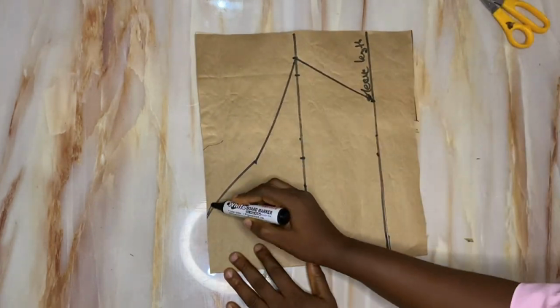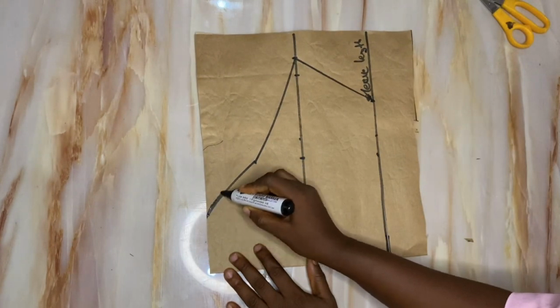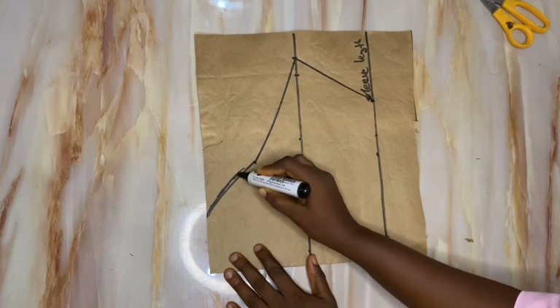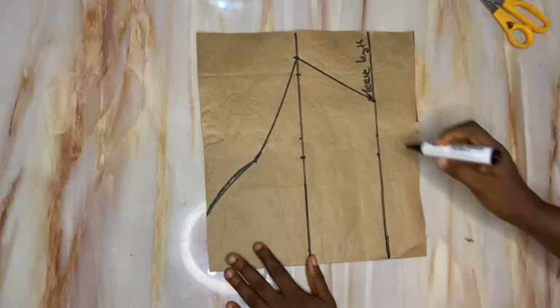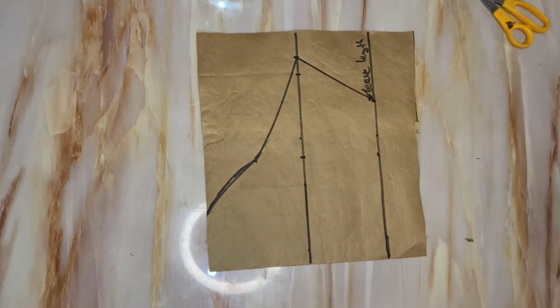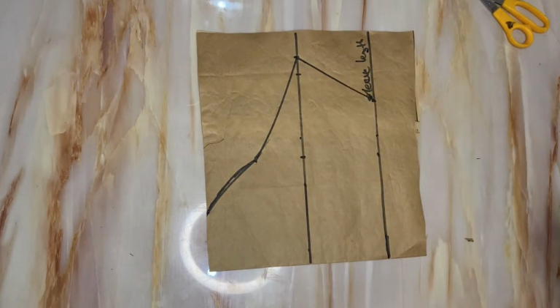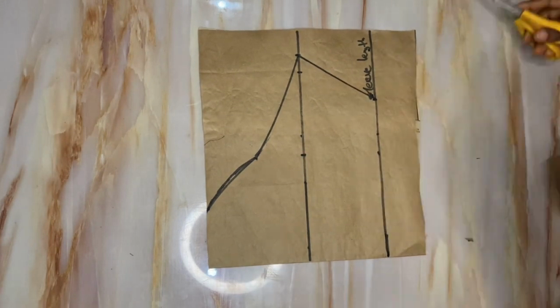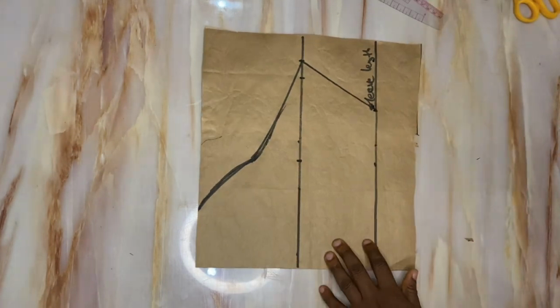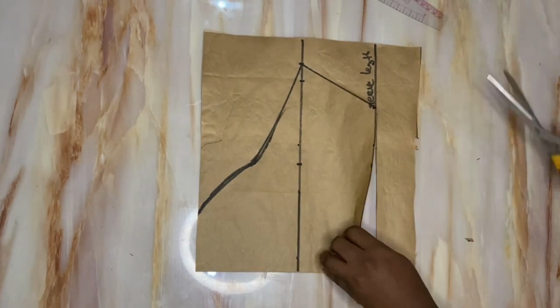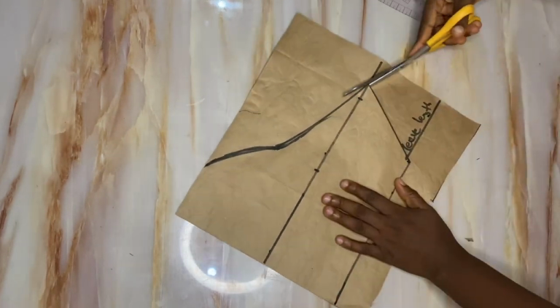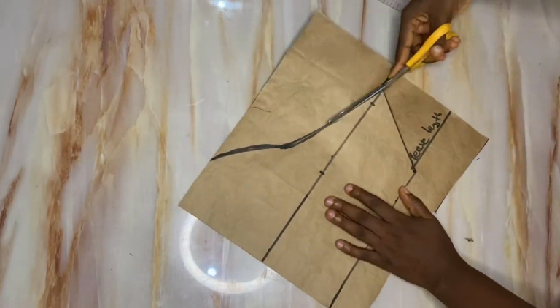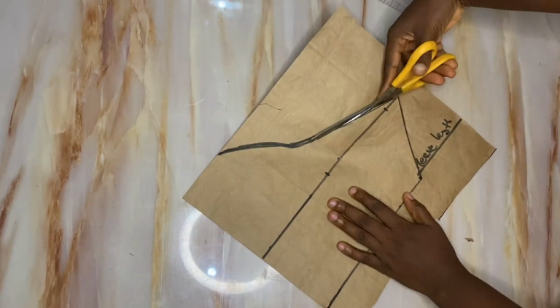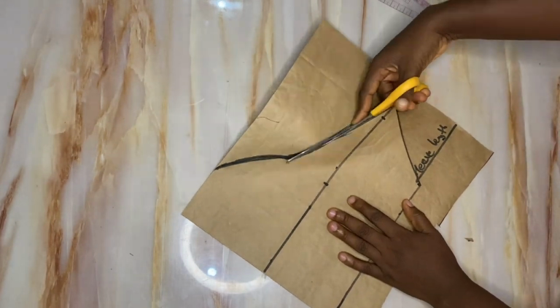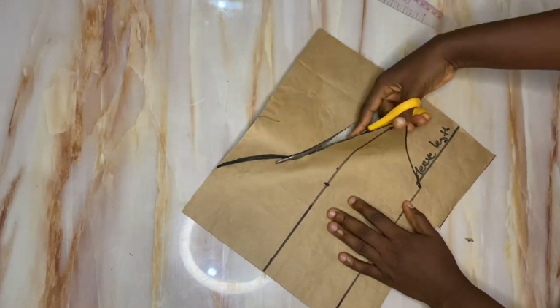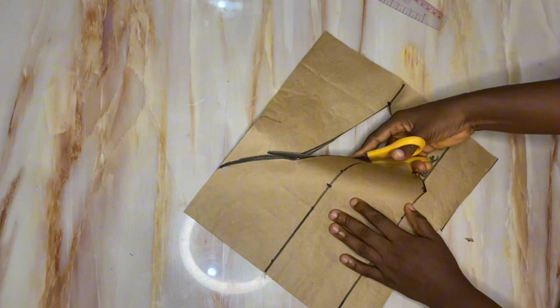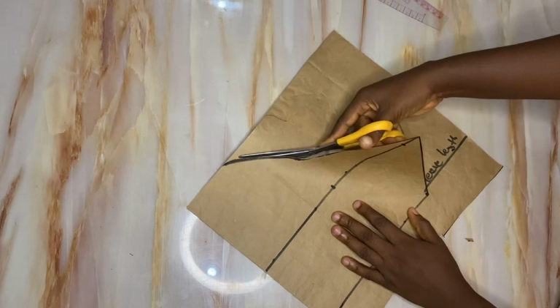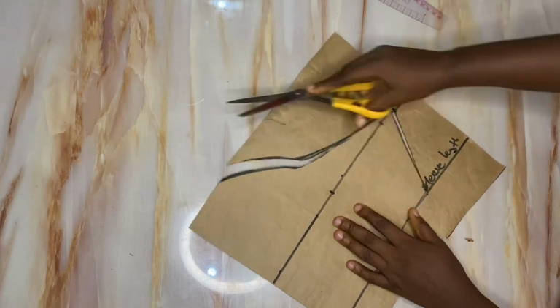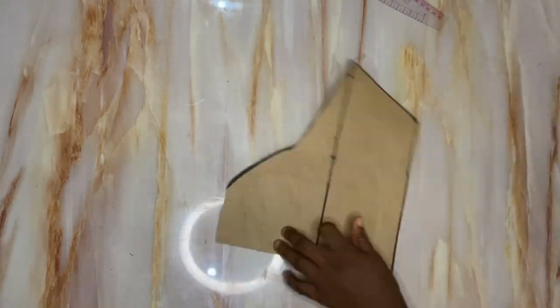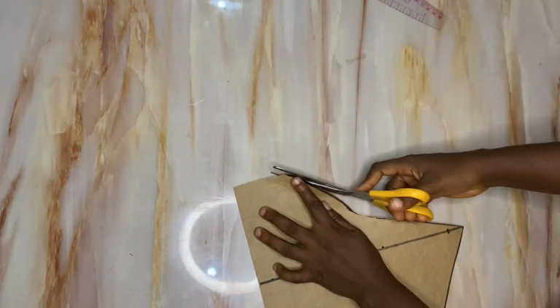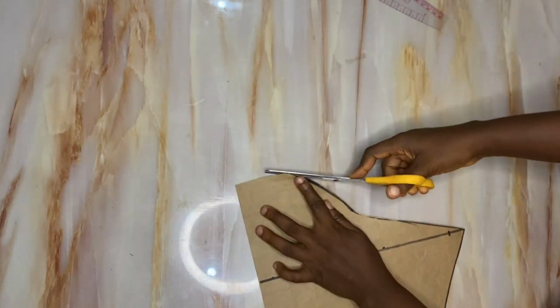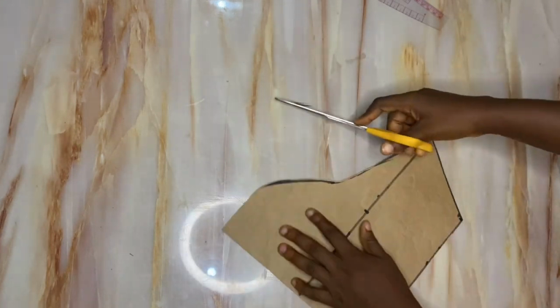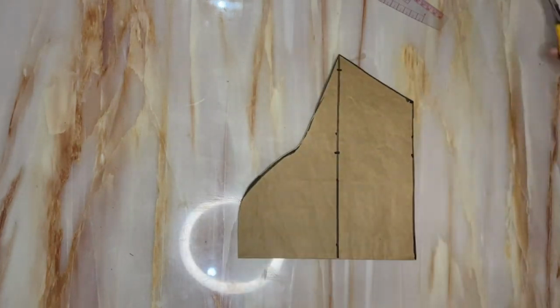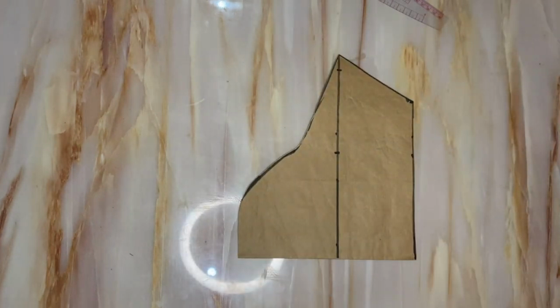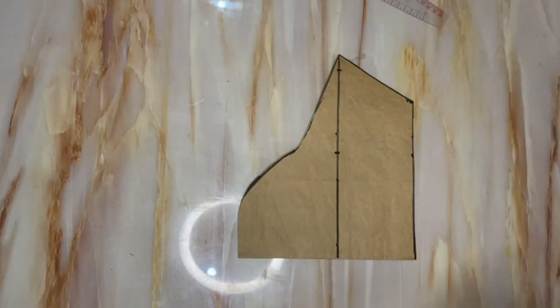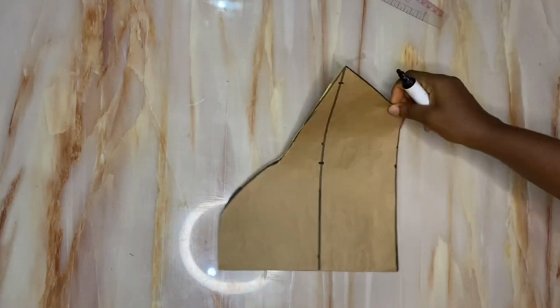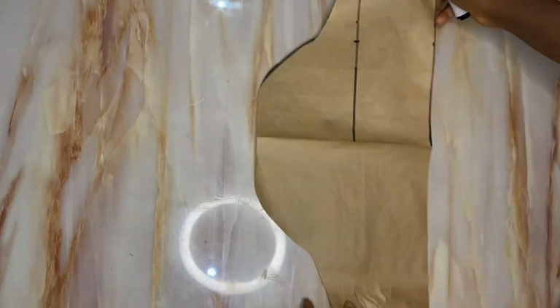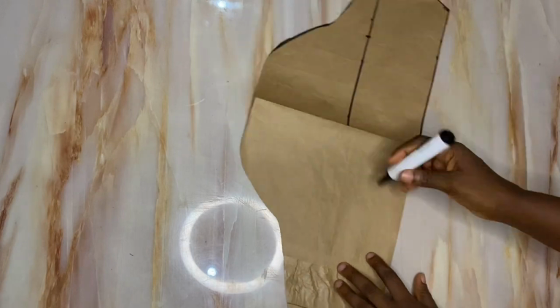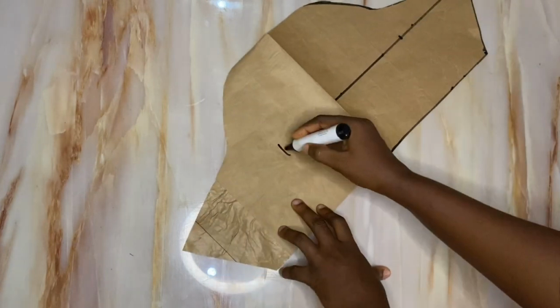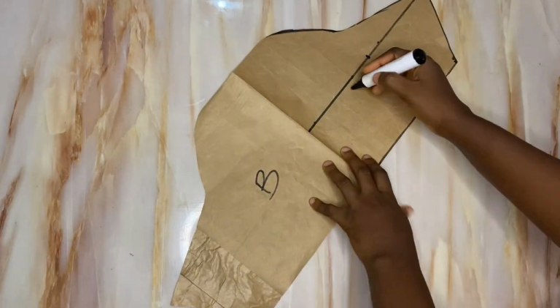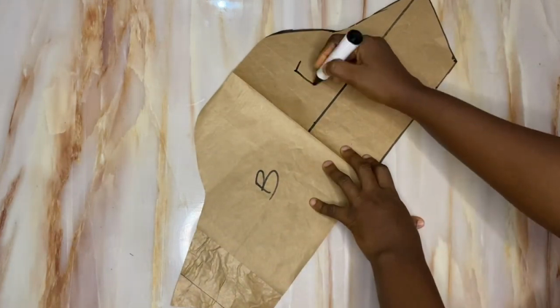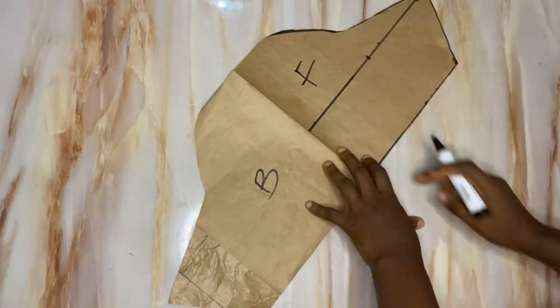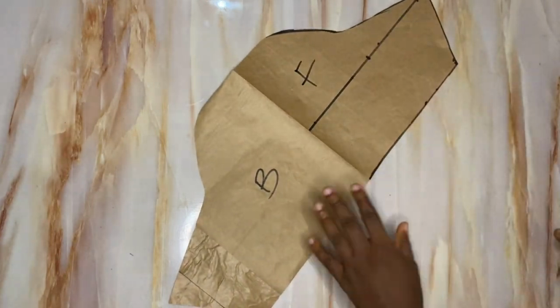I'll give it a nice curve and cut it out. My basic sleeve is now ready. I'll label one side as the back sleeve and the other side as the front sleeve.